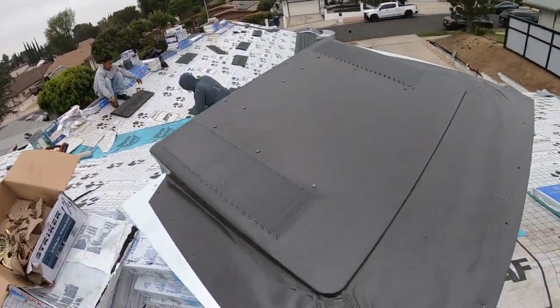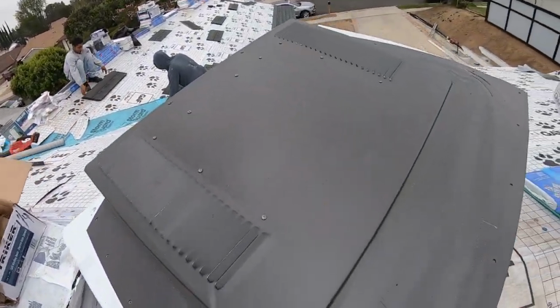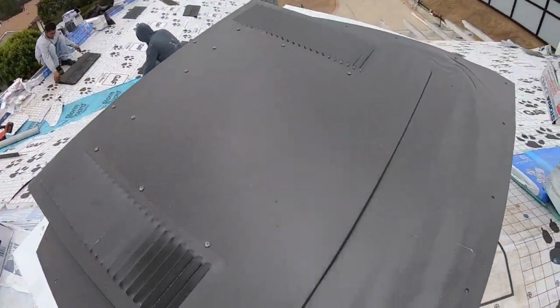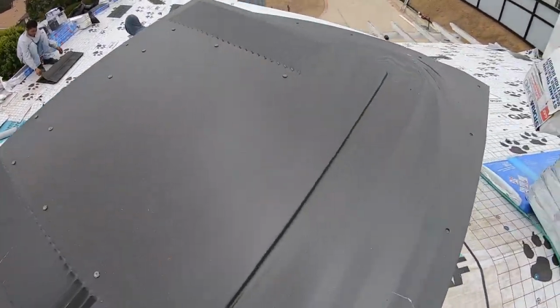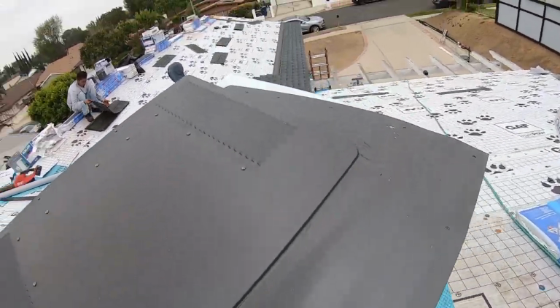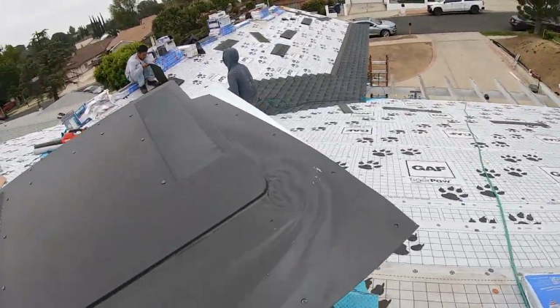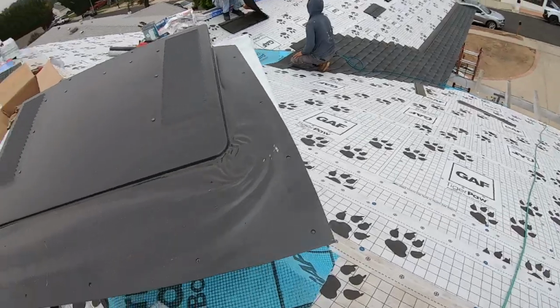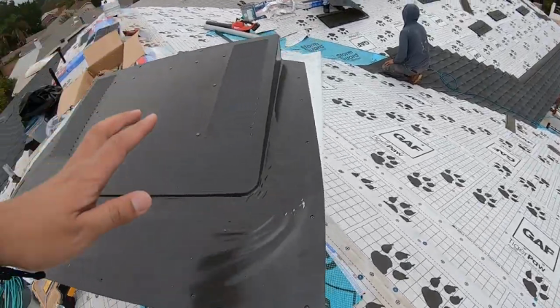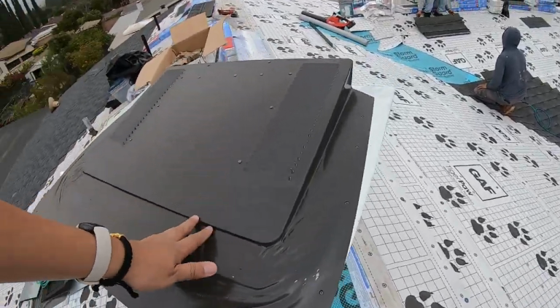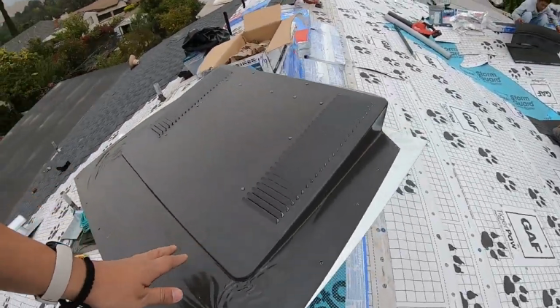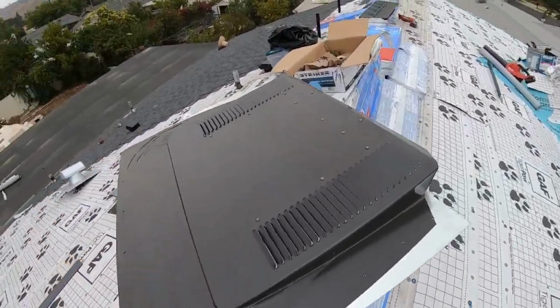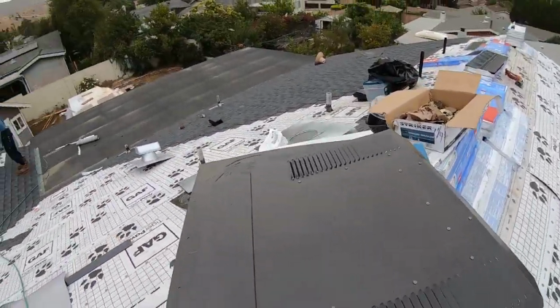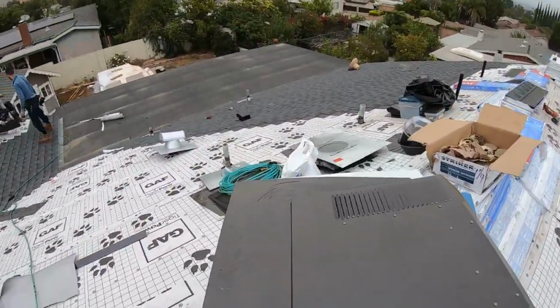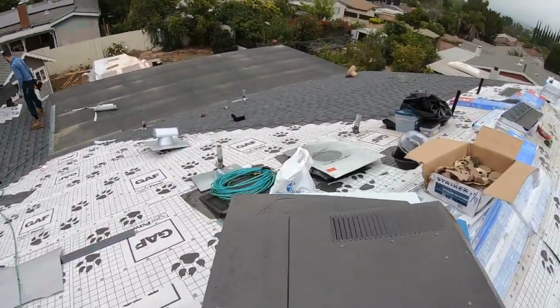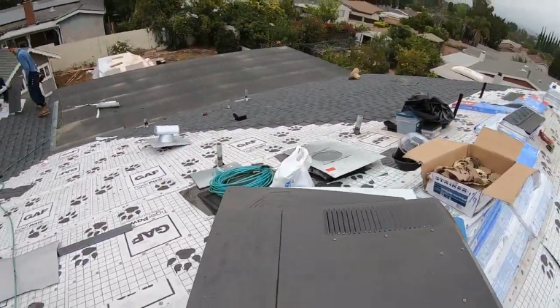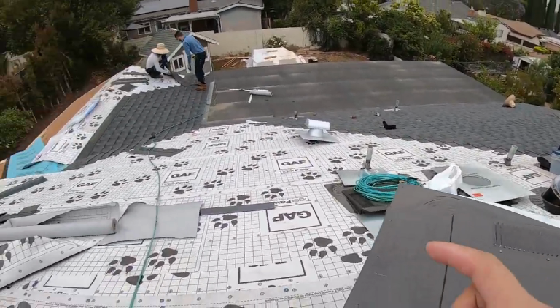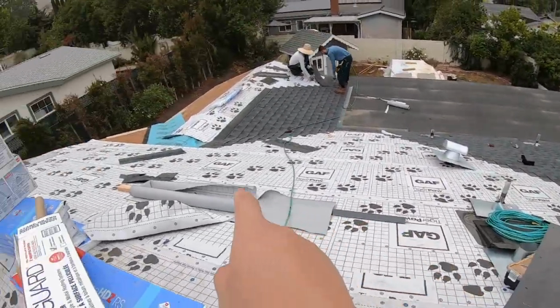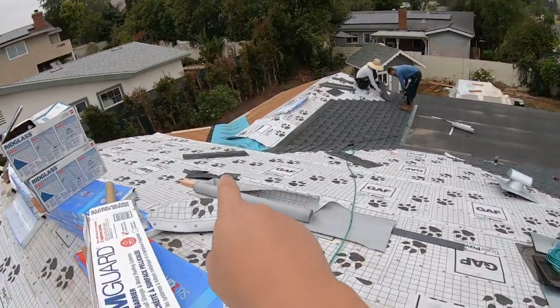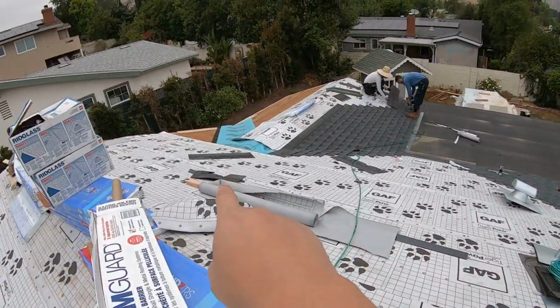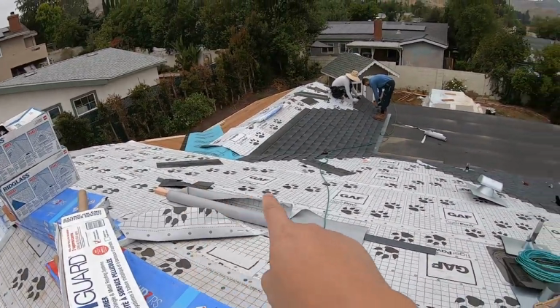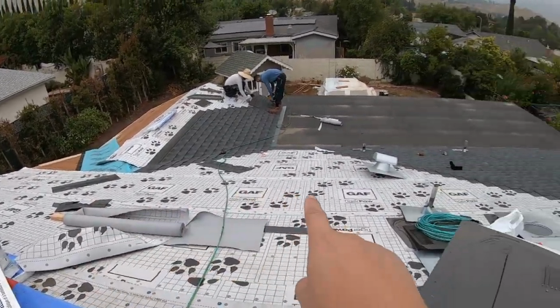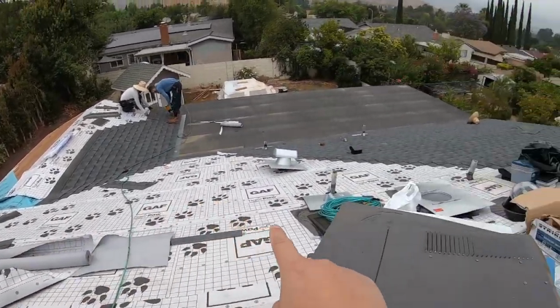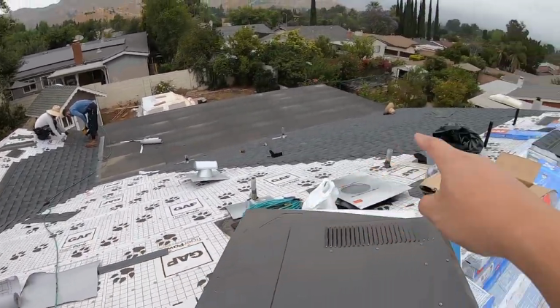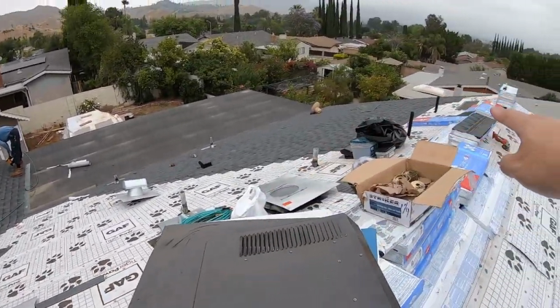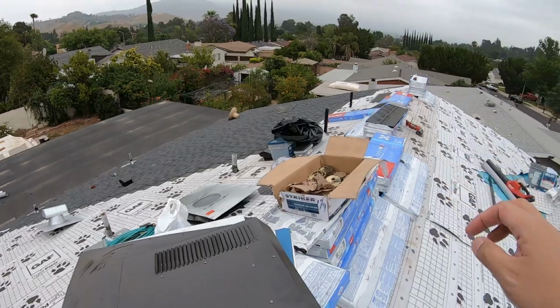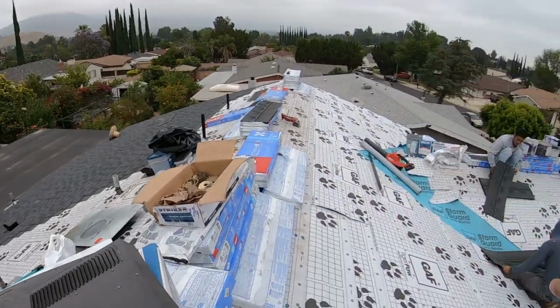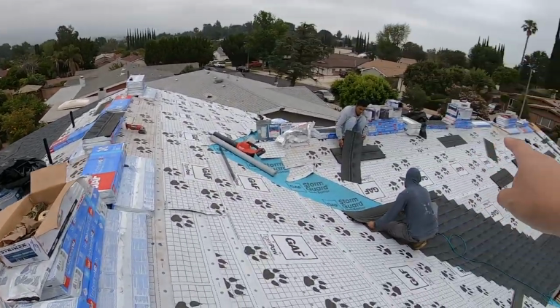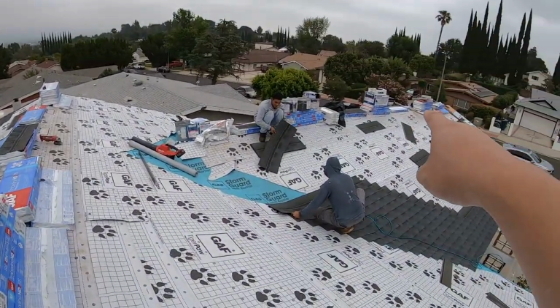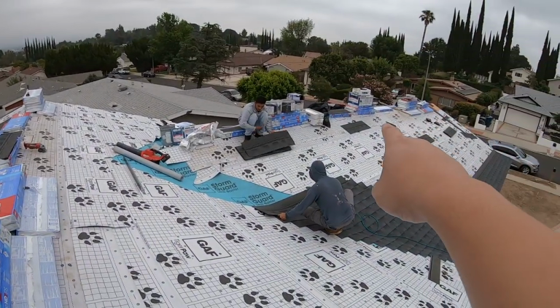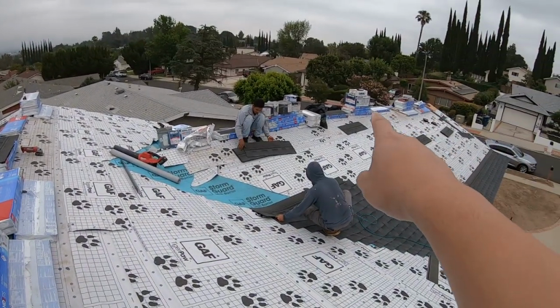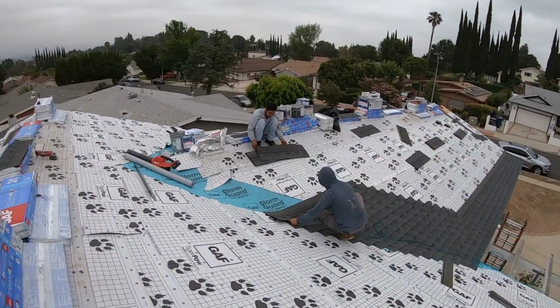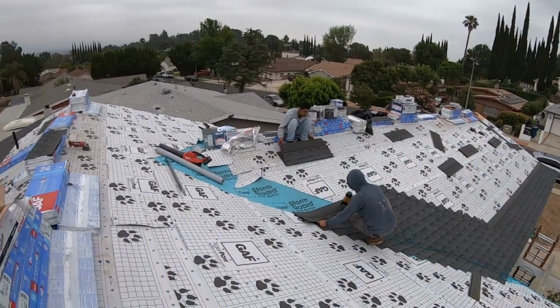And these are the O'Hagan low profile vents, which we will be putting — one, two, three — and one on the back of the garage.